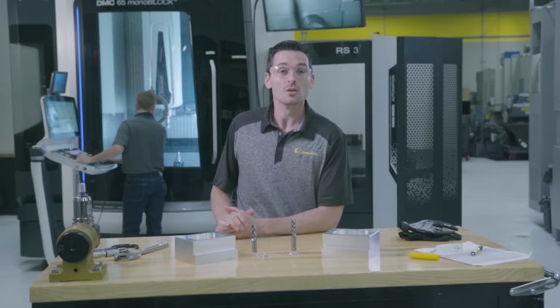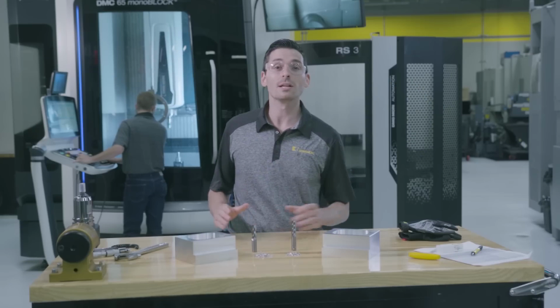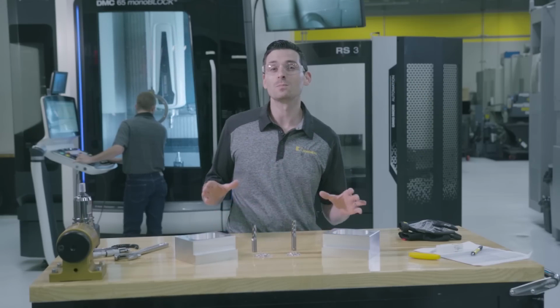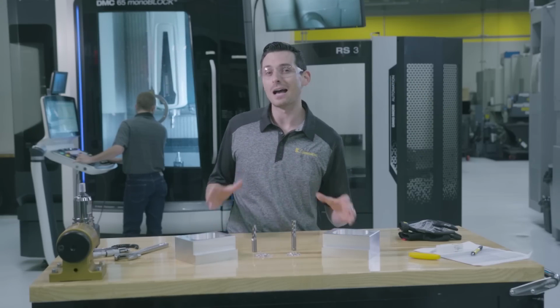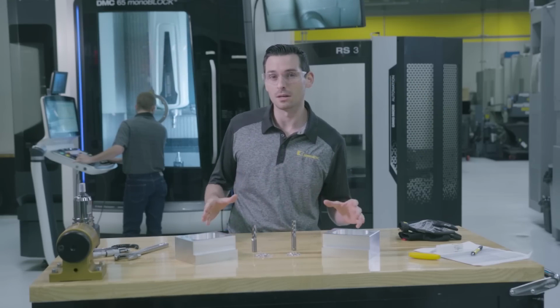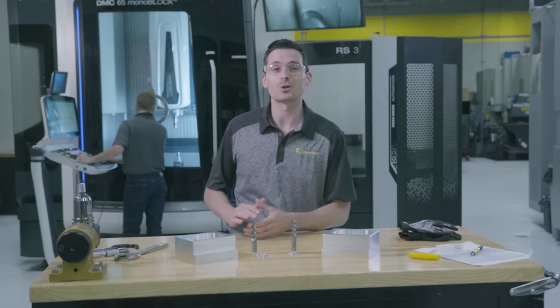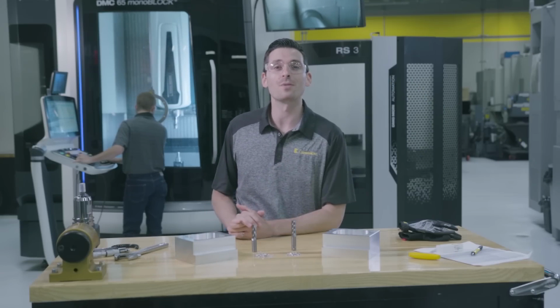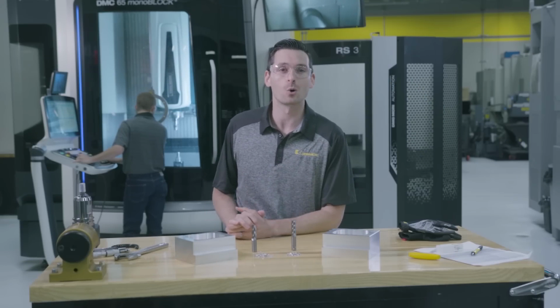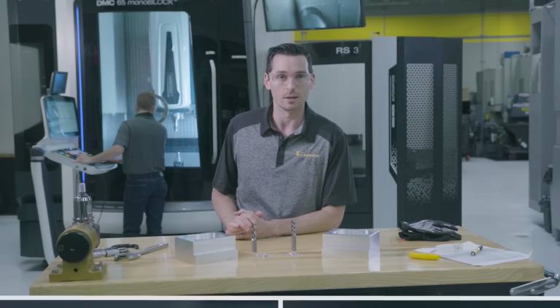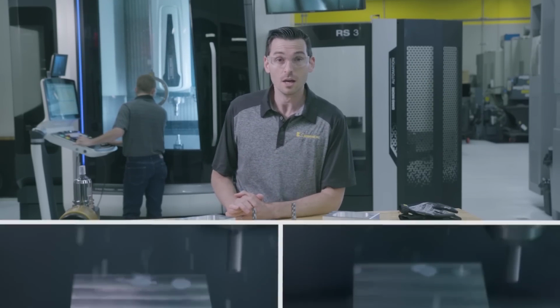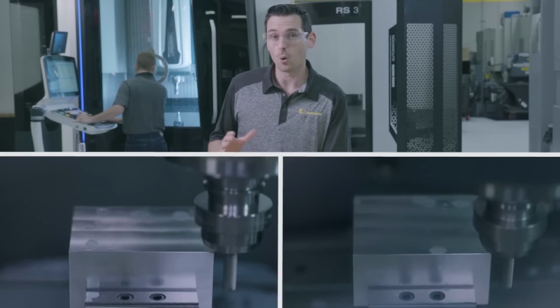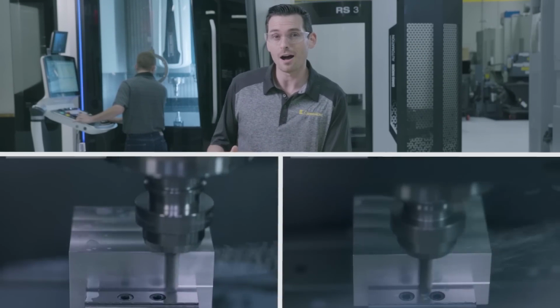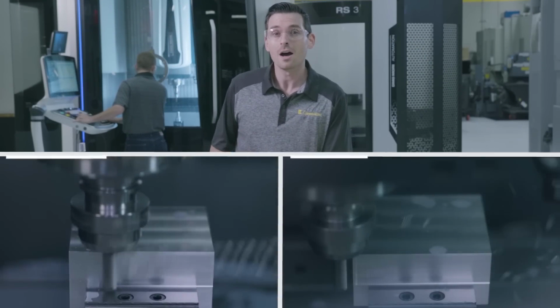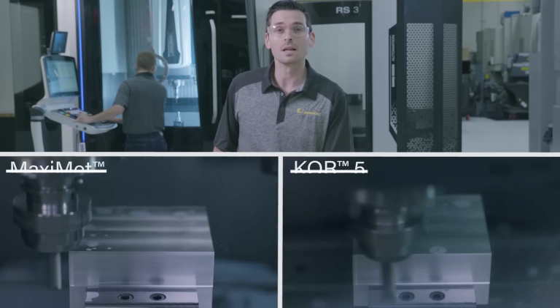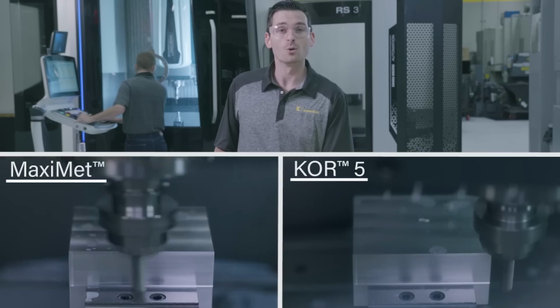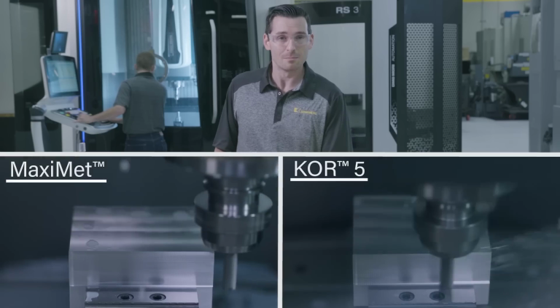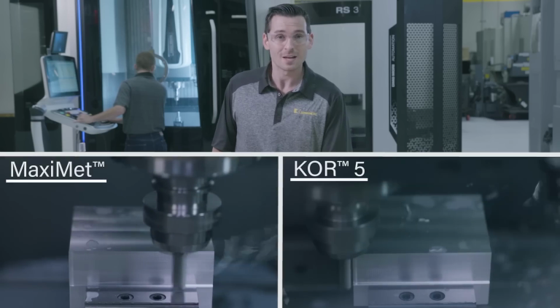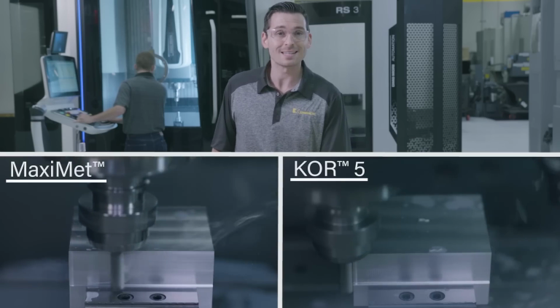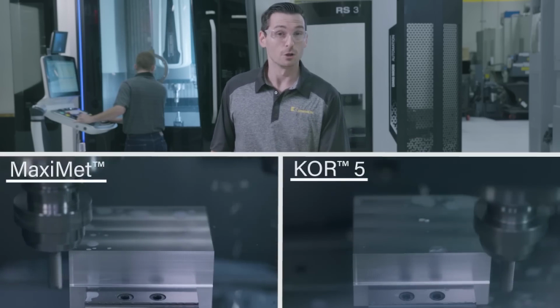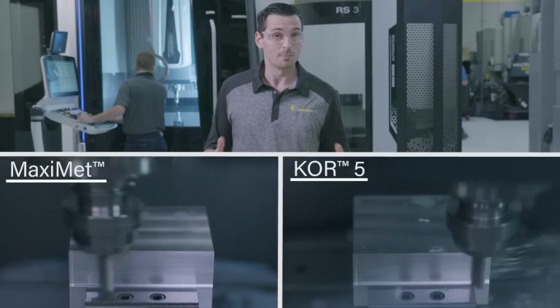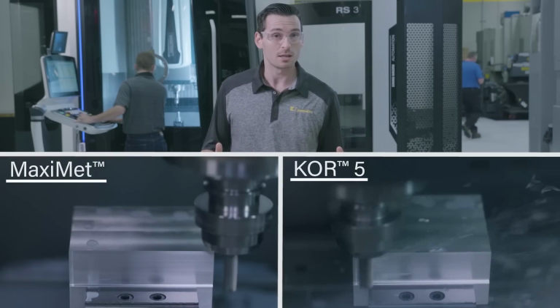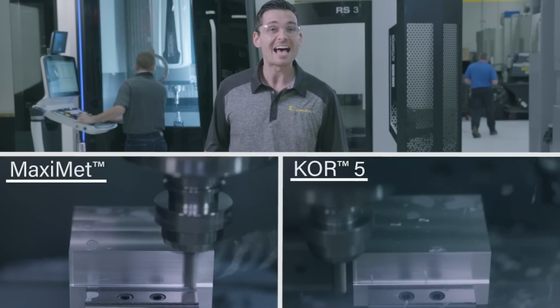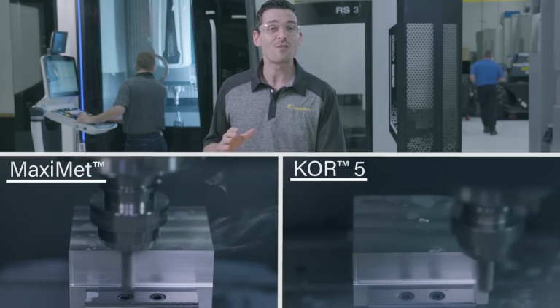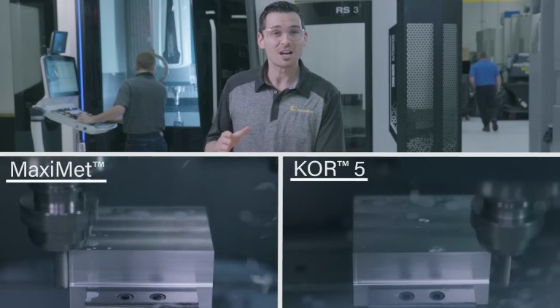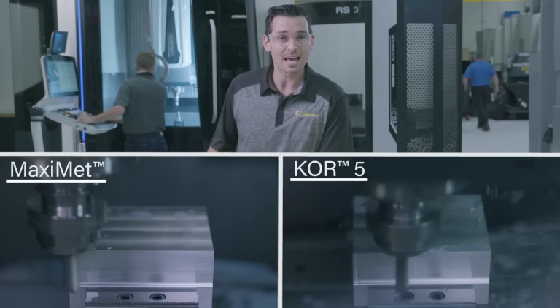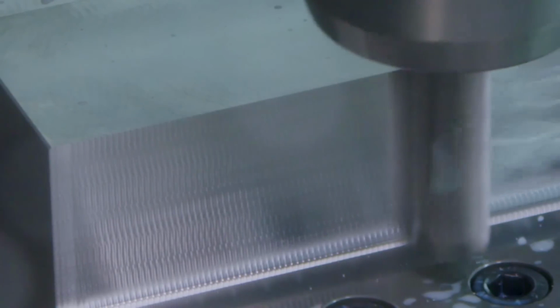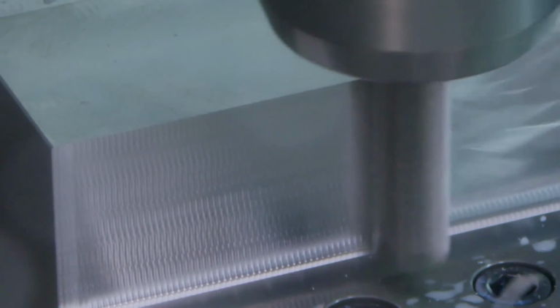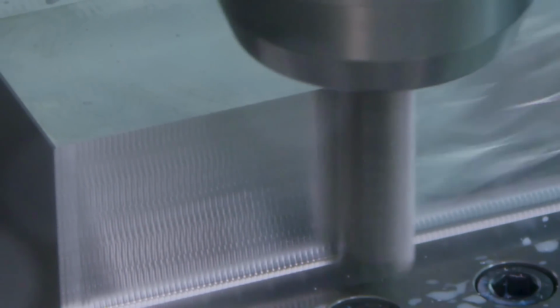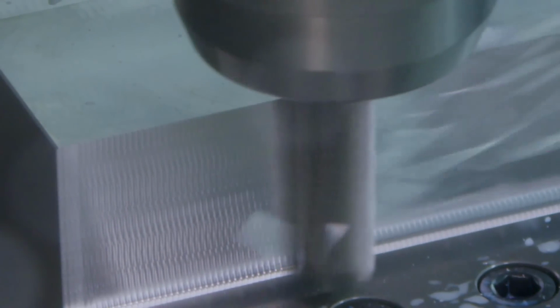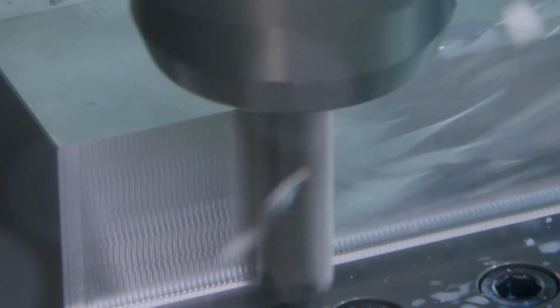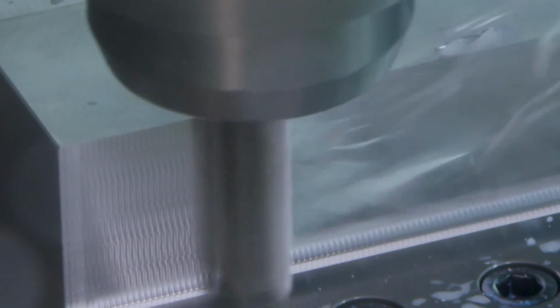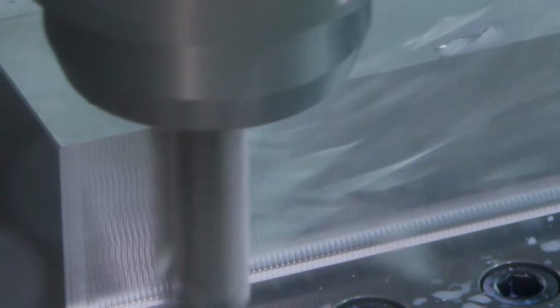So let's do some side milling starting without coolant. The Core 5, unlike most end mills designed for aluminum cutting, has five cutting edges as opposed to the typical two or three.